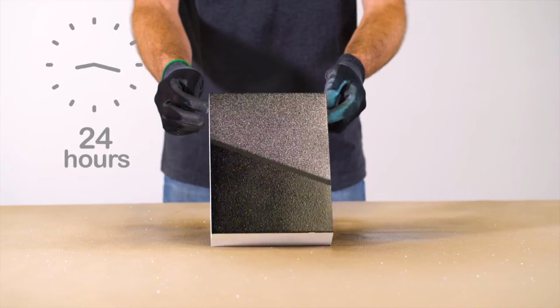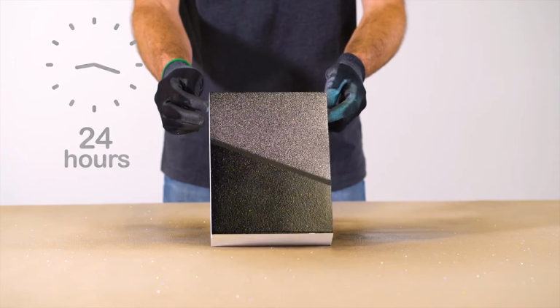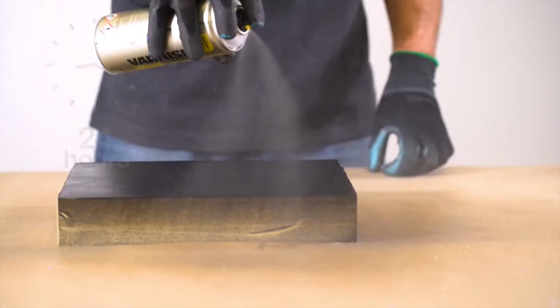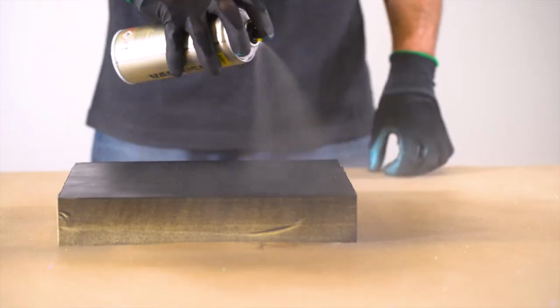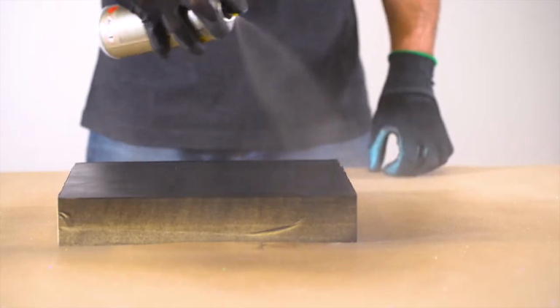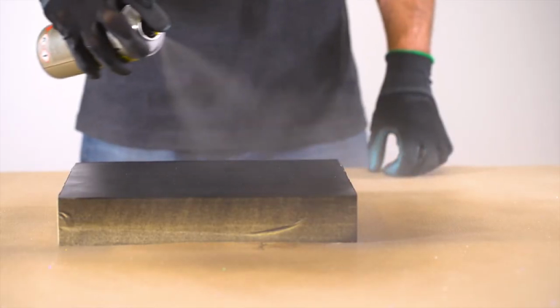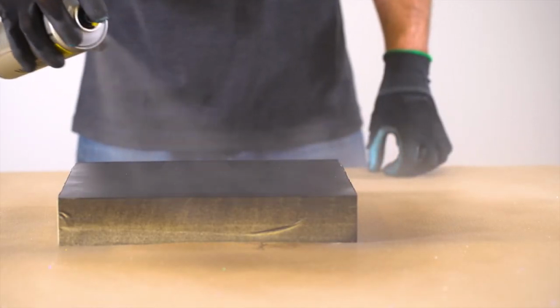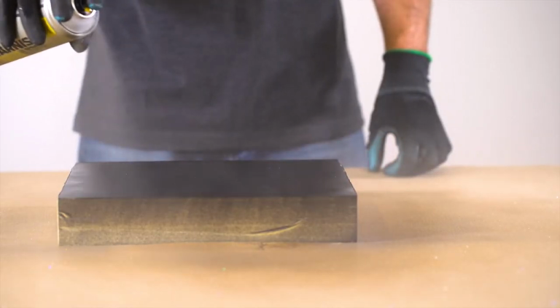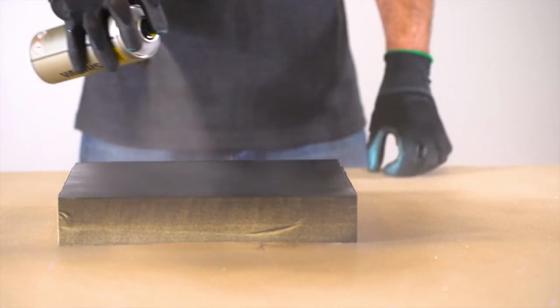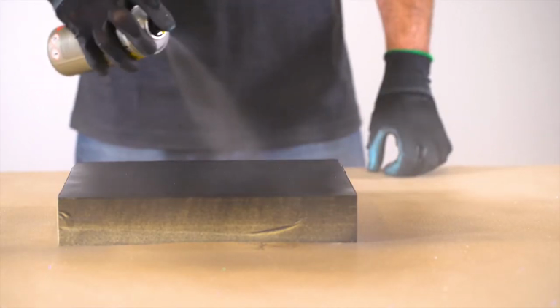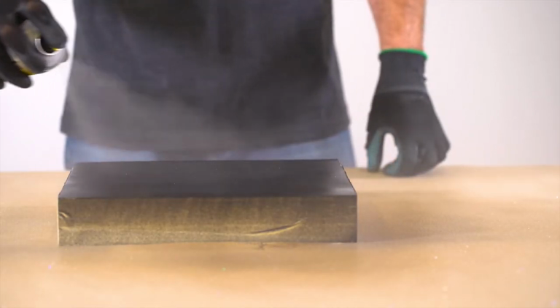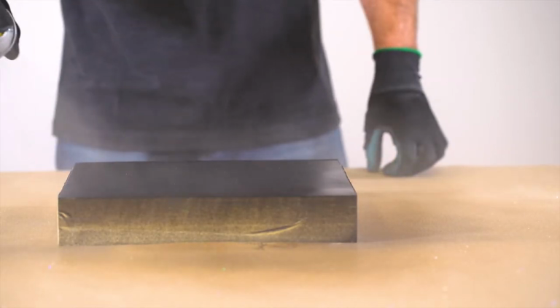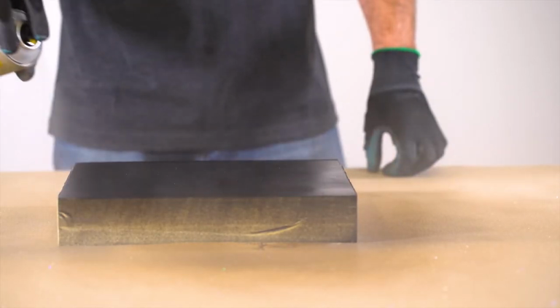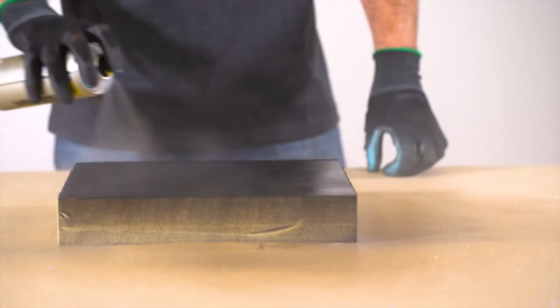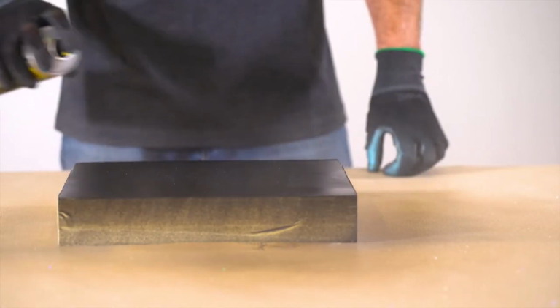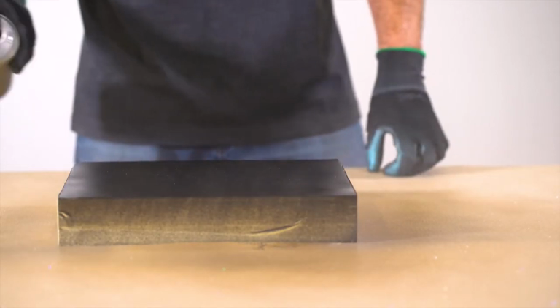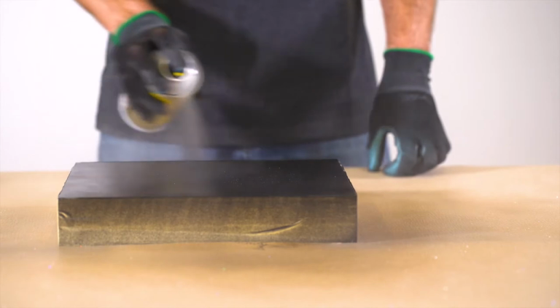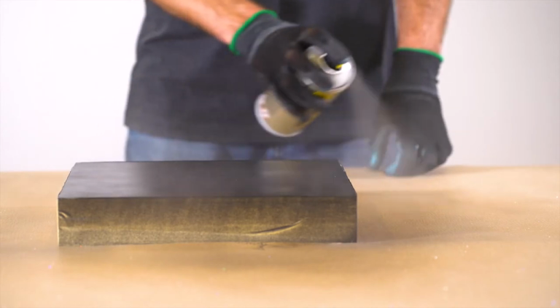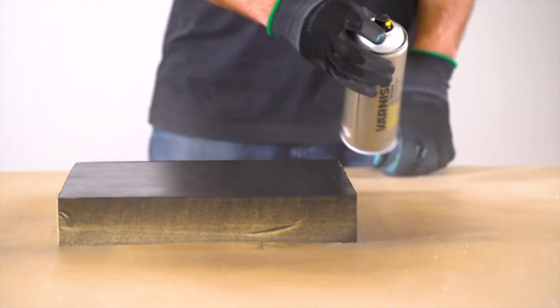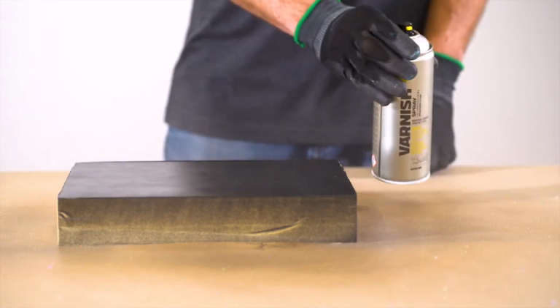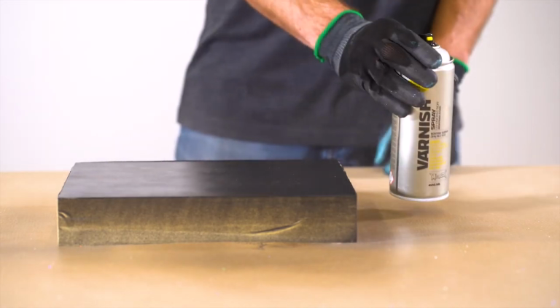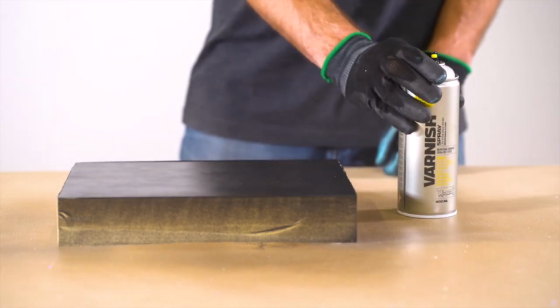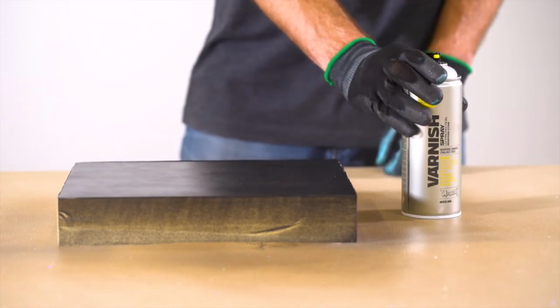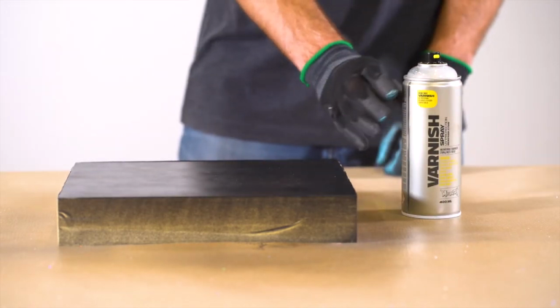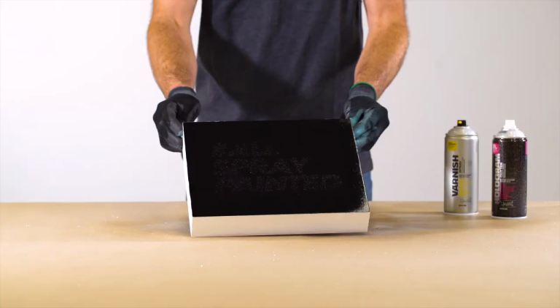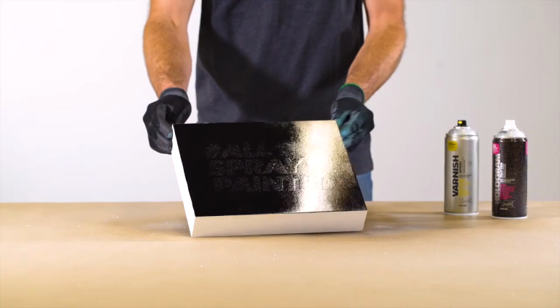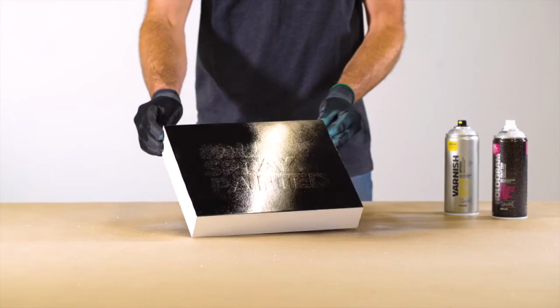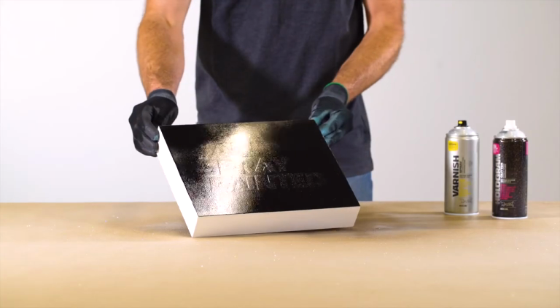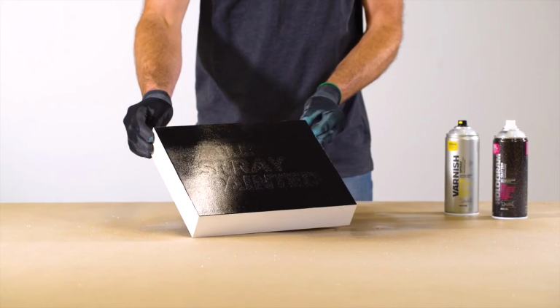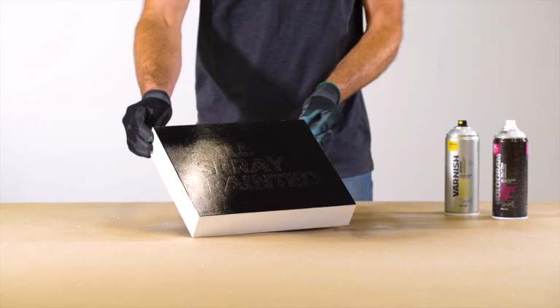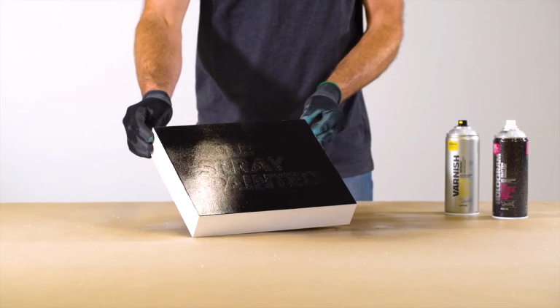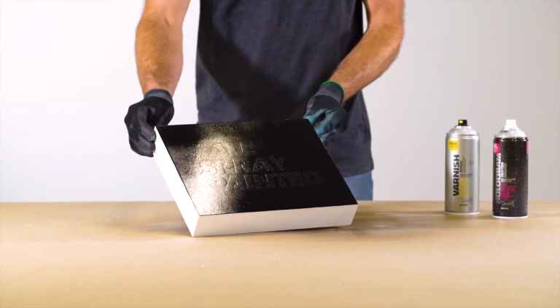To intensify the reflection of the holographic pigments, seal with Montana Gloss Varnish. The painted surface must be totally cured before sealing.